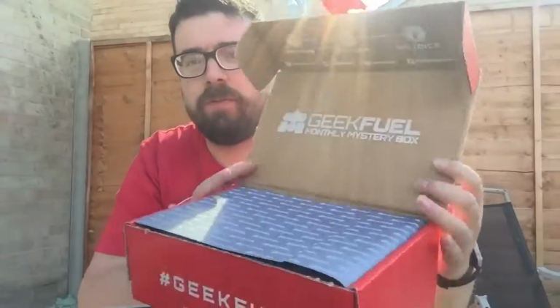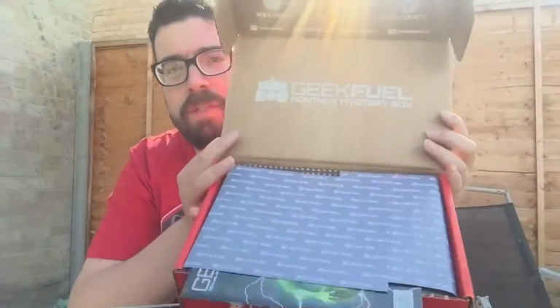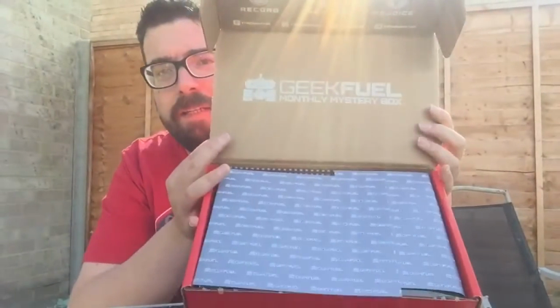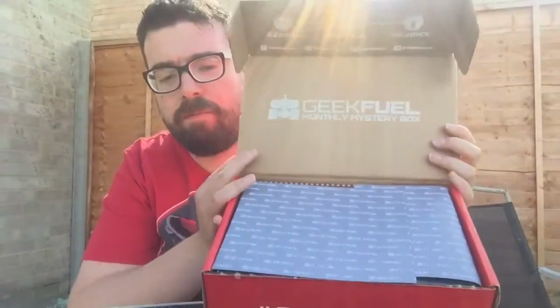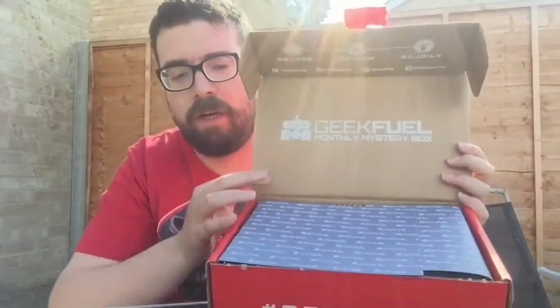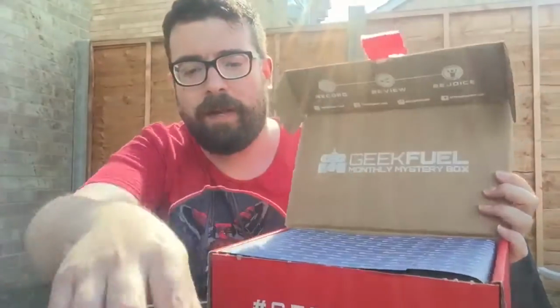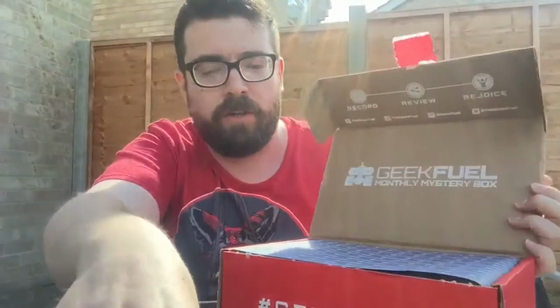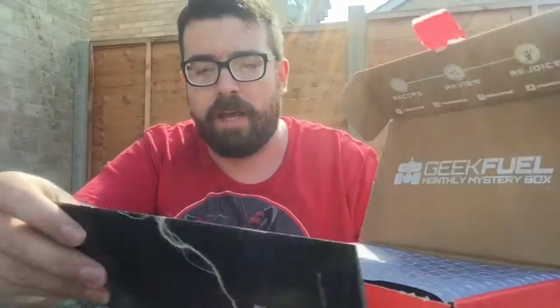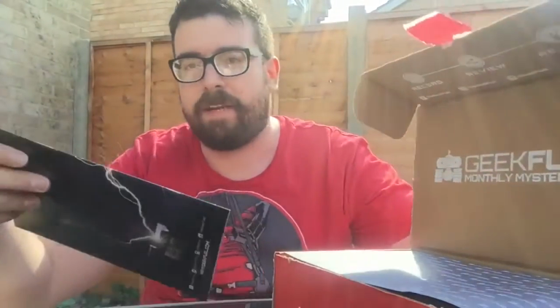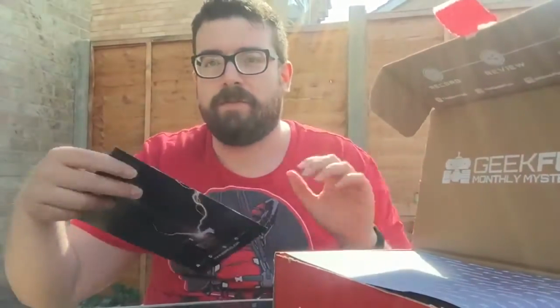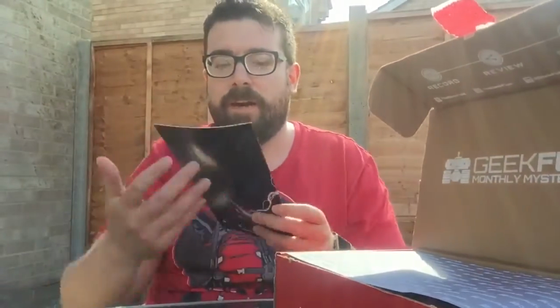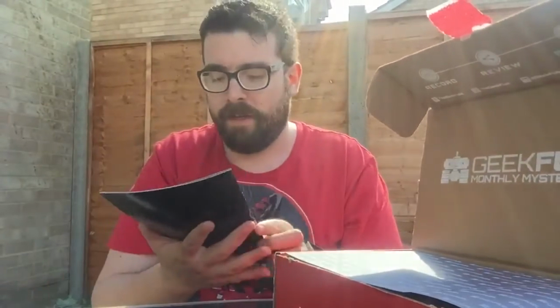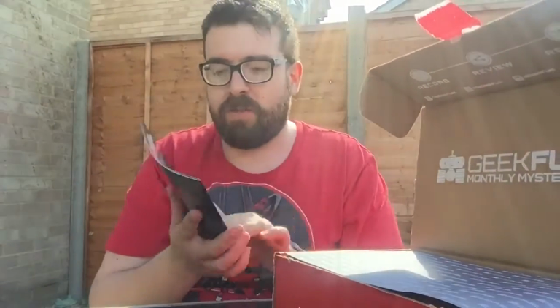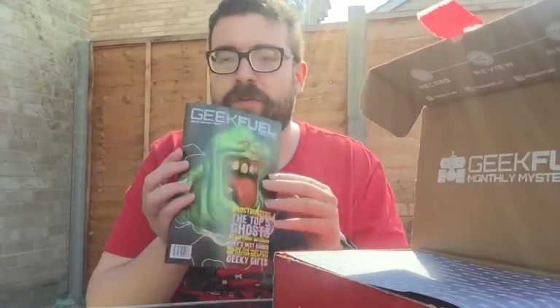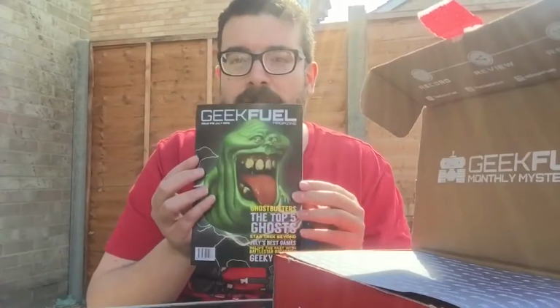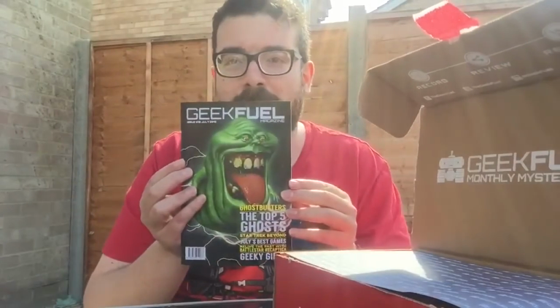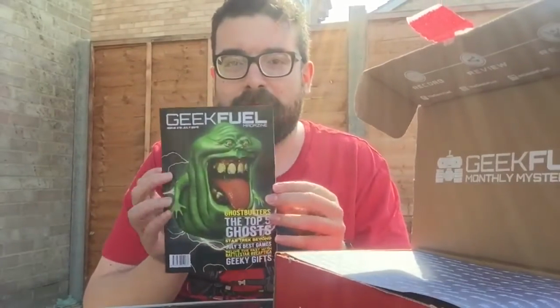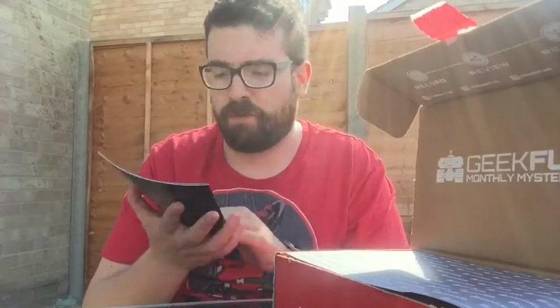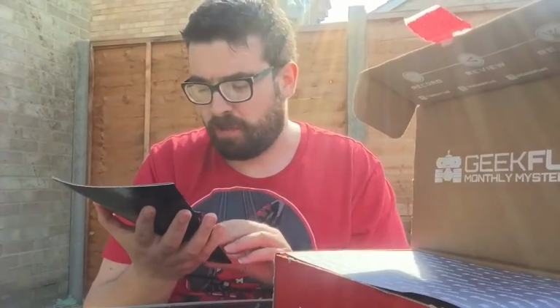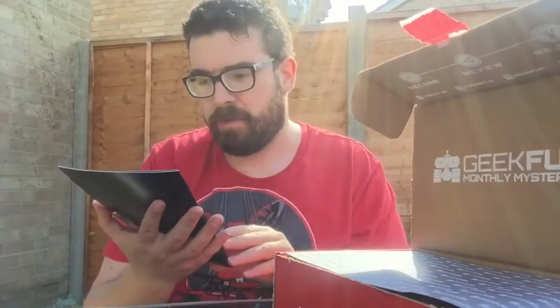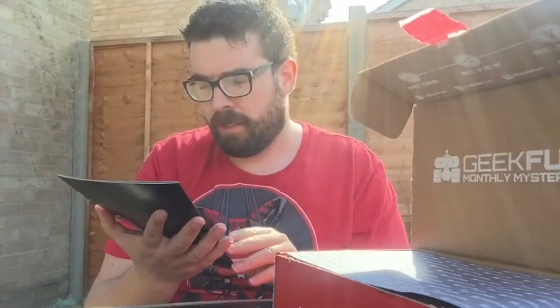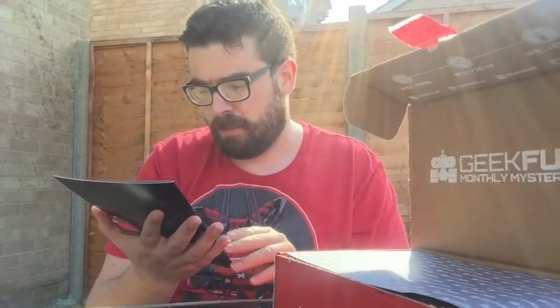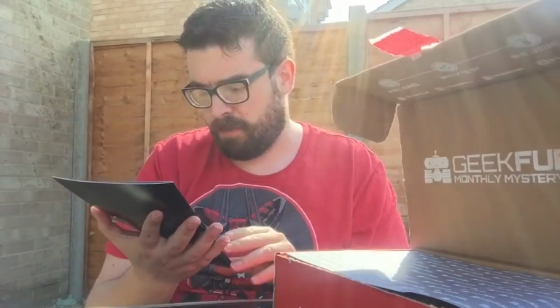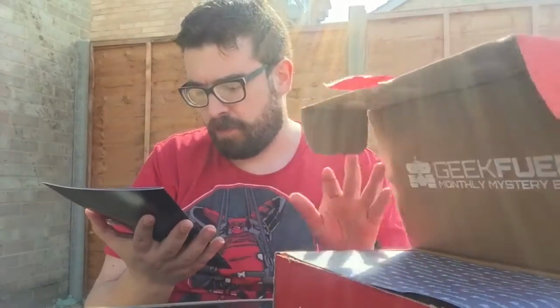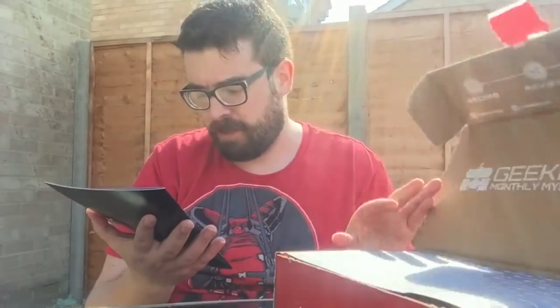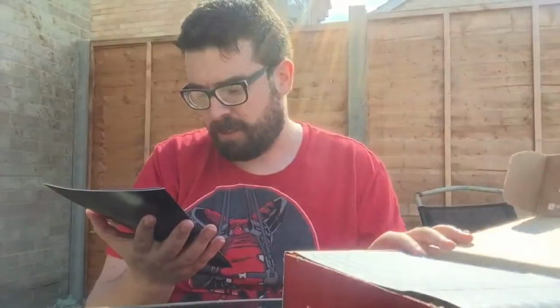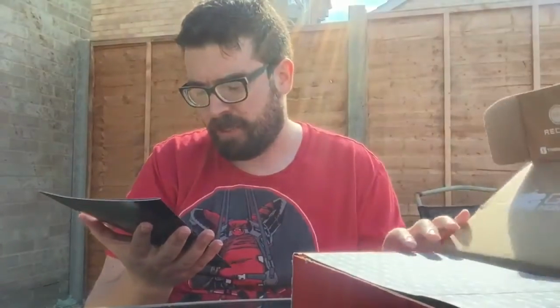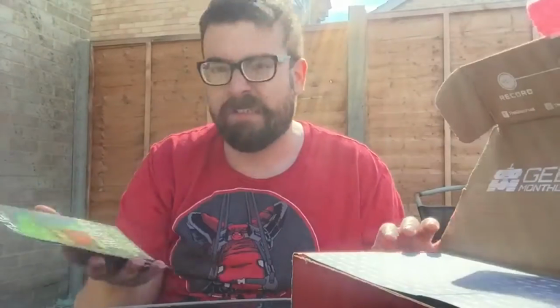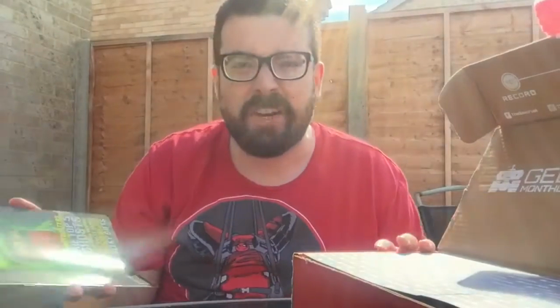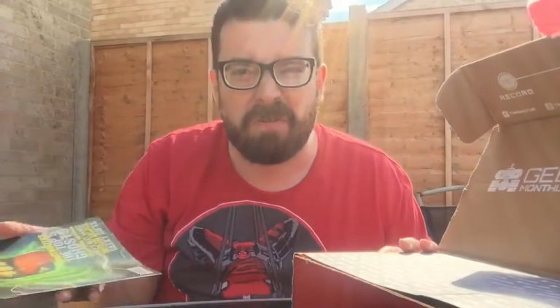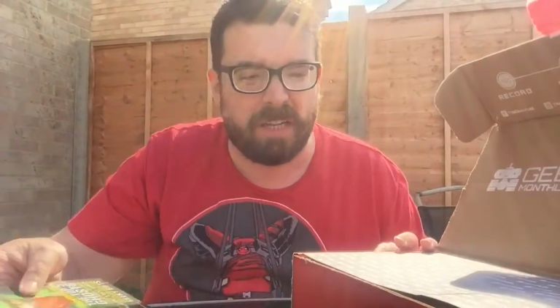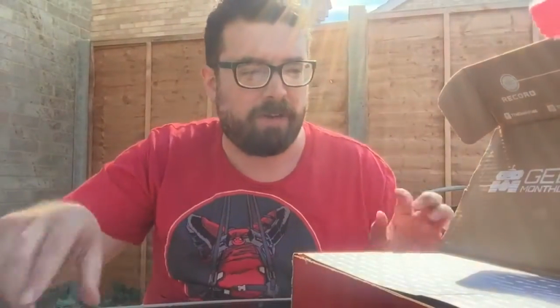It's all snazzy and nicely packaged. And look at that, the magazine has fallen out. Do we spoil things by having a look at the magazine first? Of course we don't. Ghostbusters, Star Trek. Don't know if I'm going to like this box.